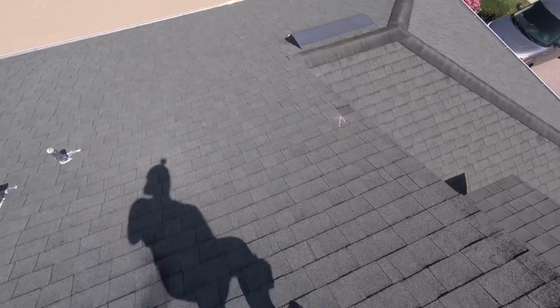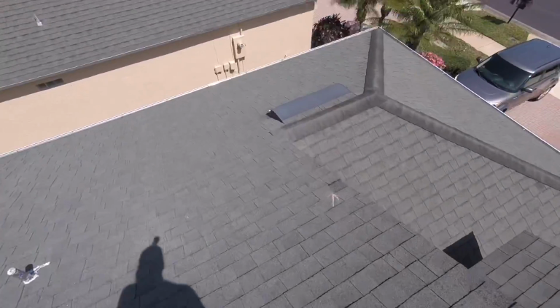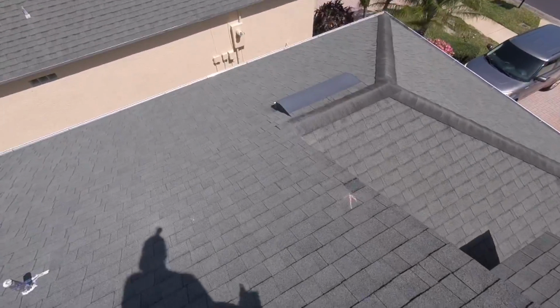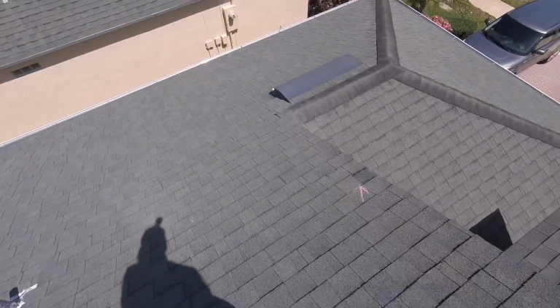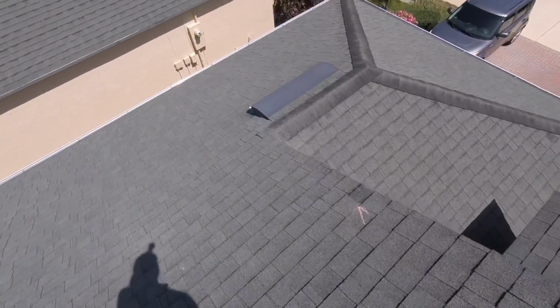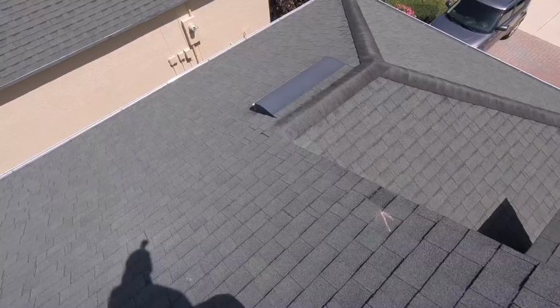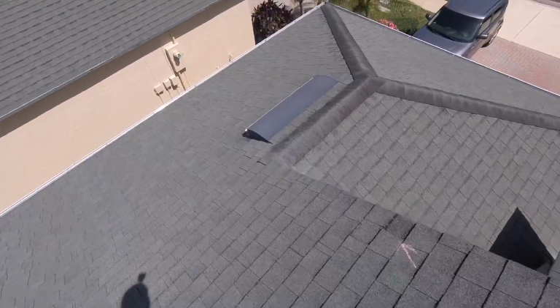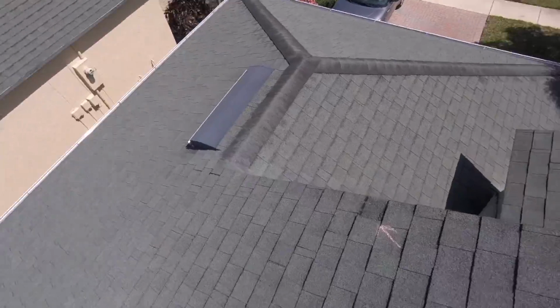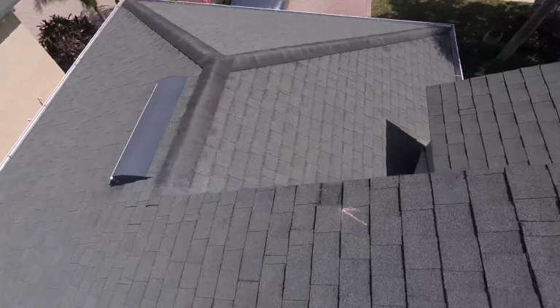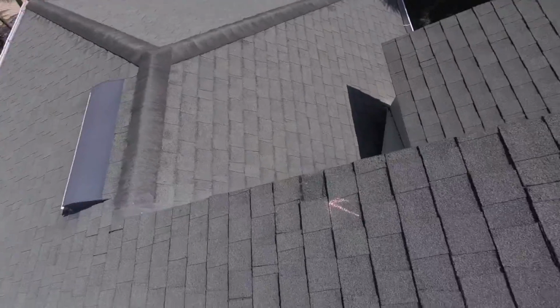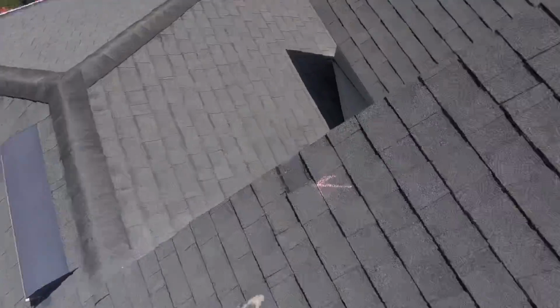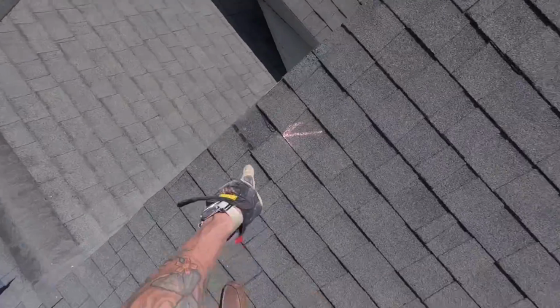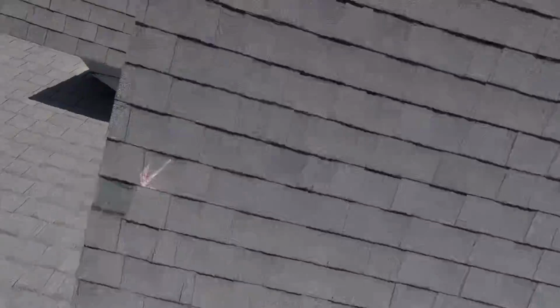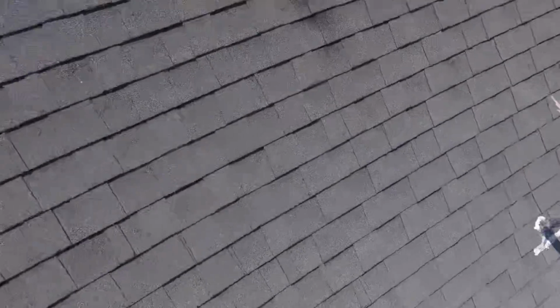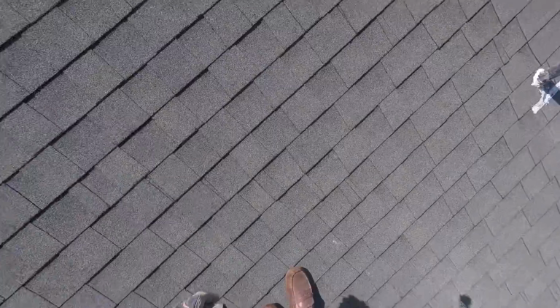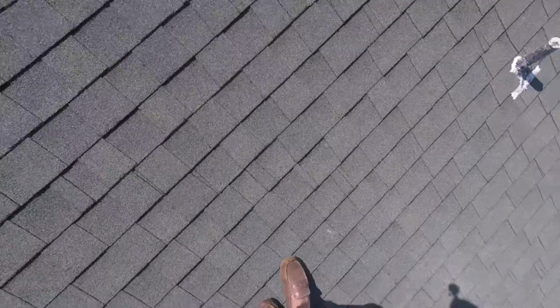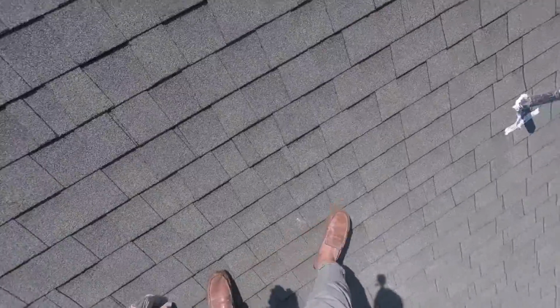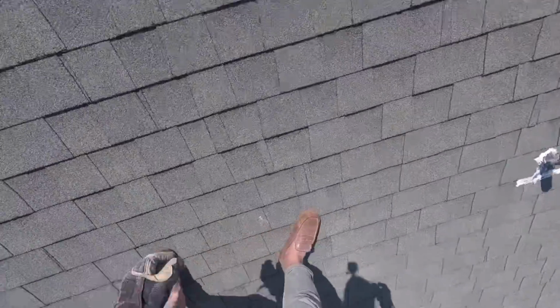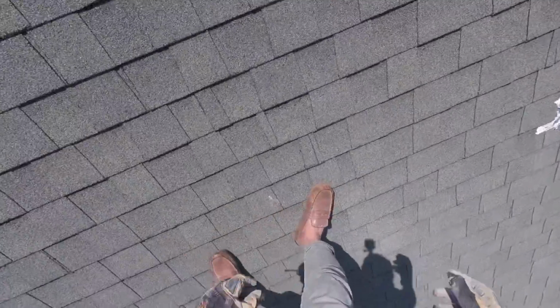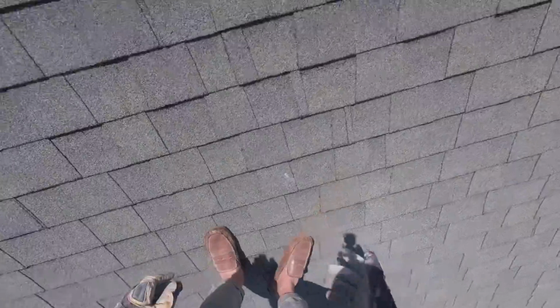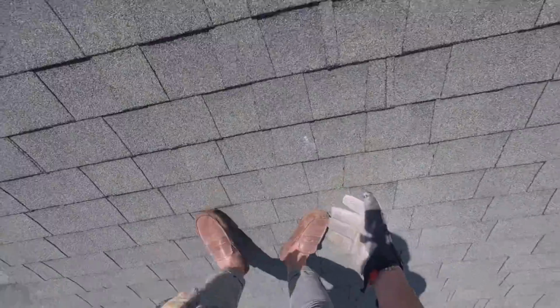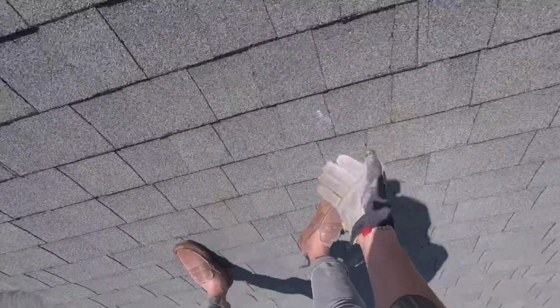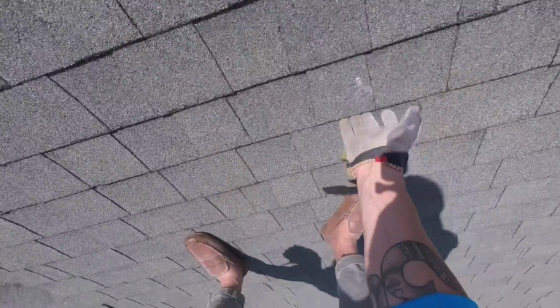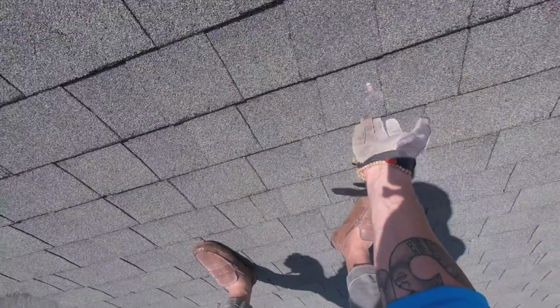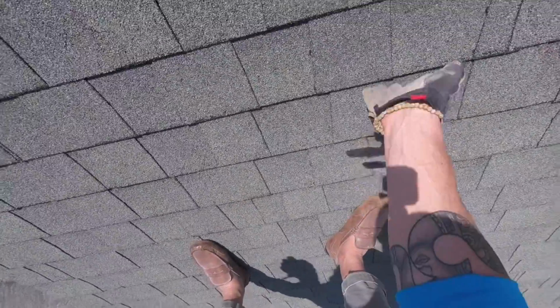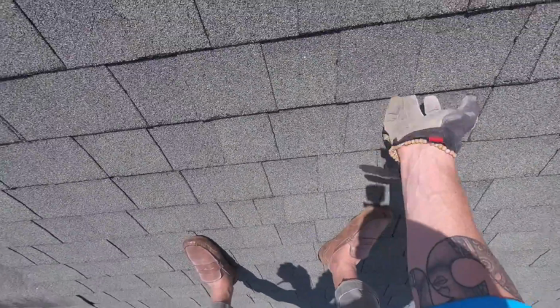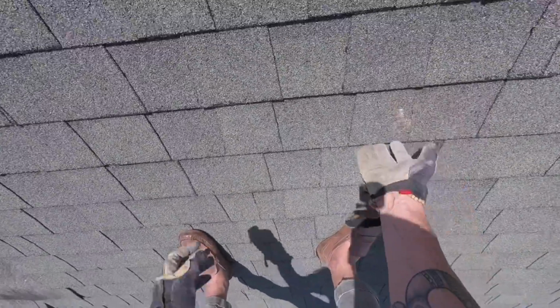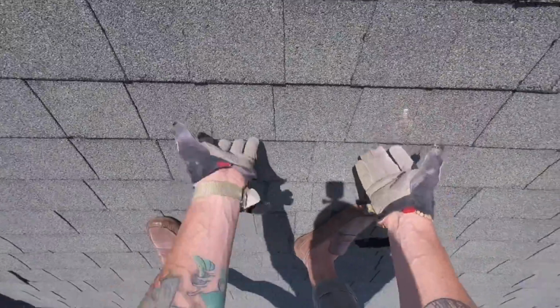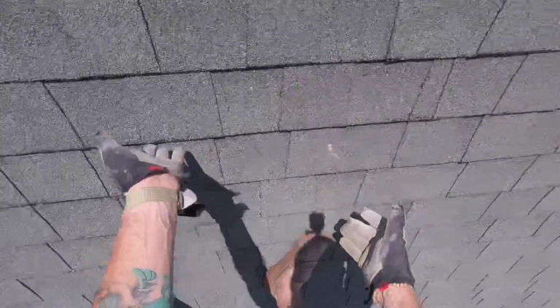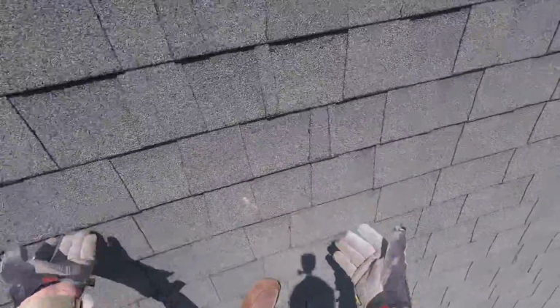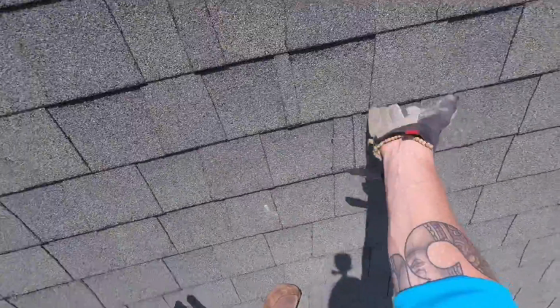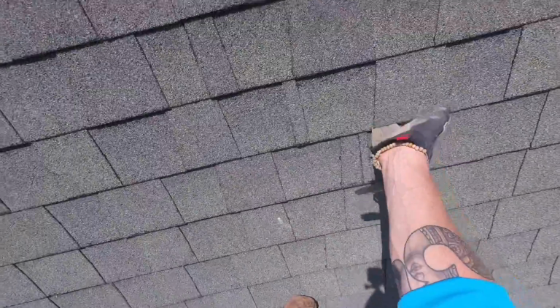We do already have a few missing shingles on this side, like right here. You can pretty much spot lift-up almost anywhere.